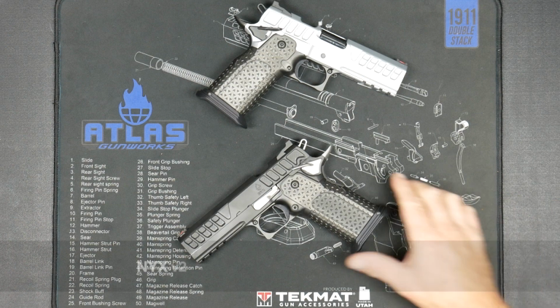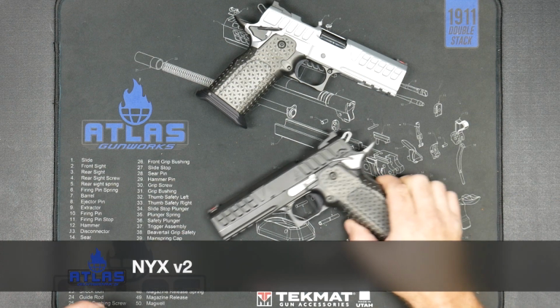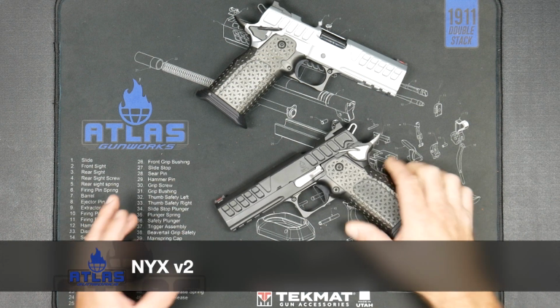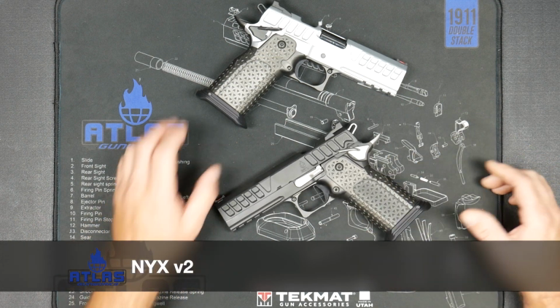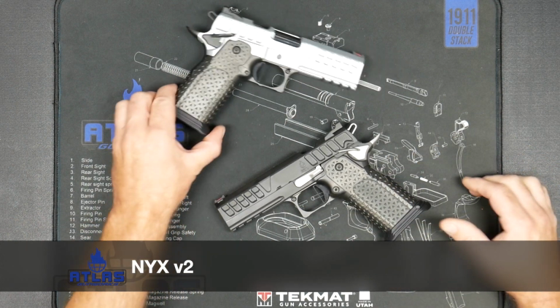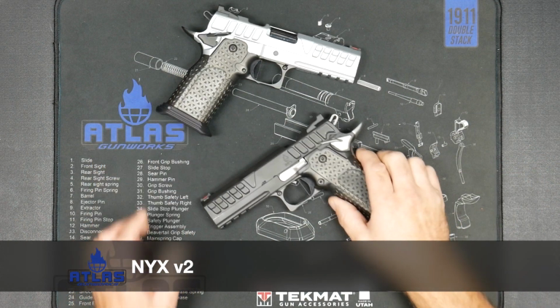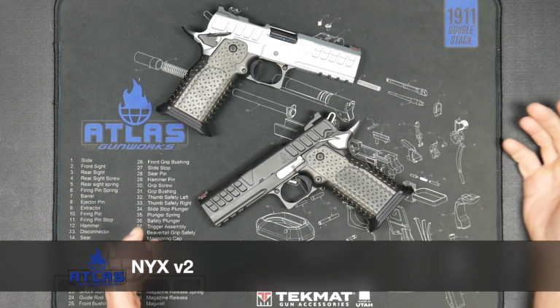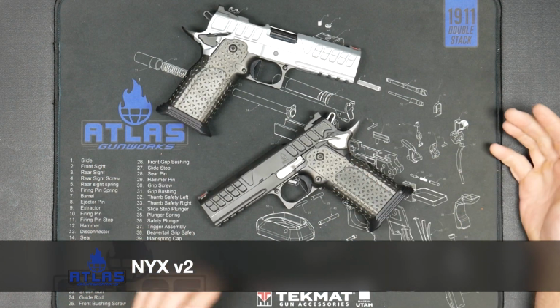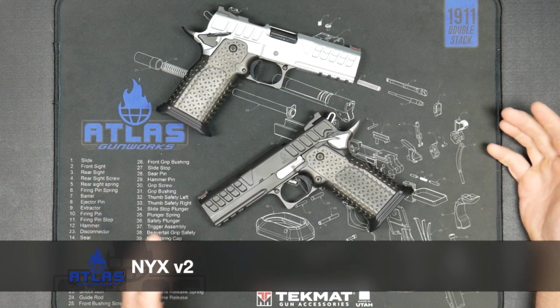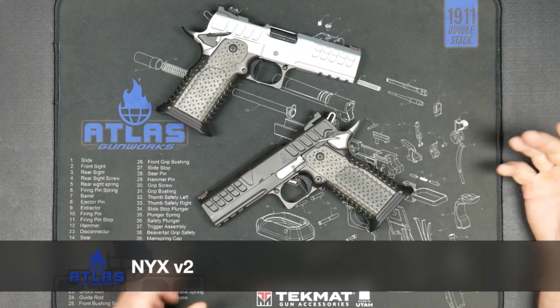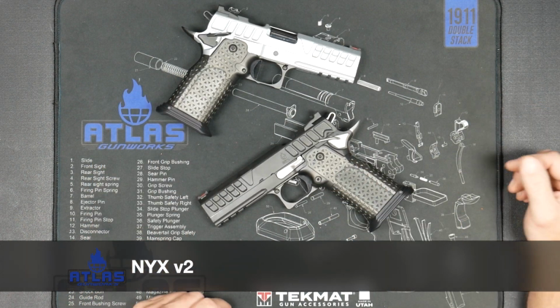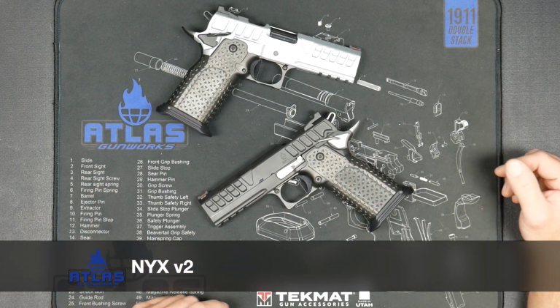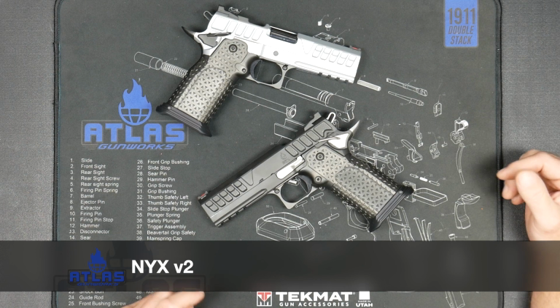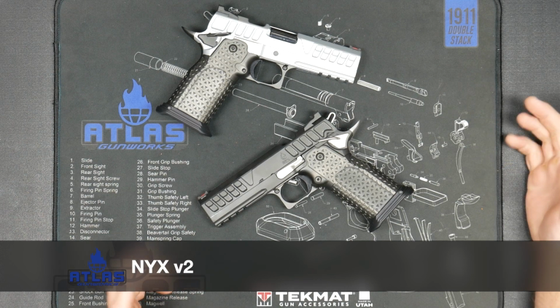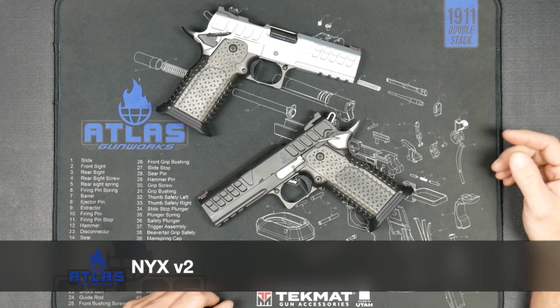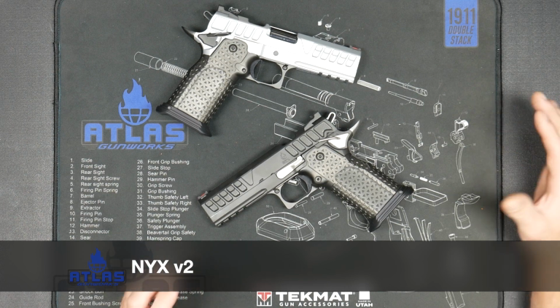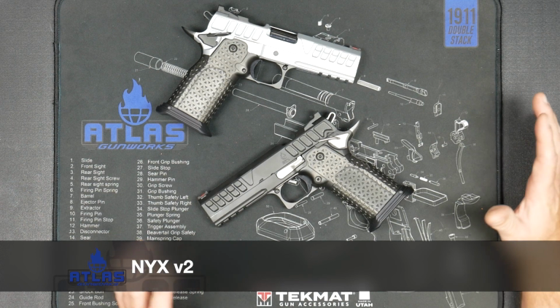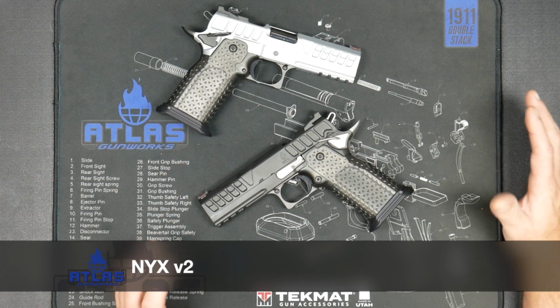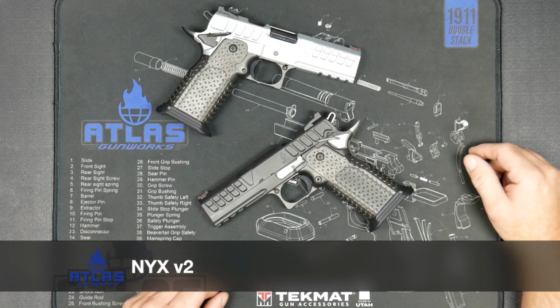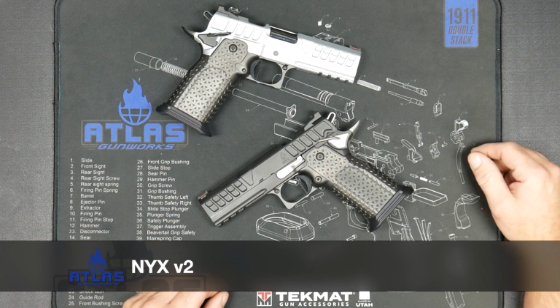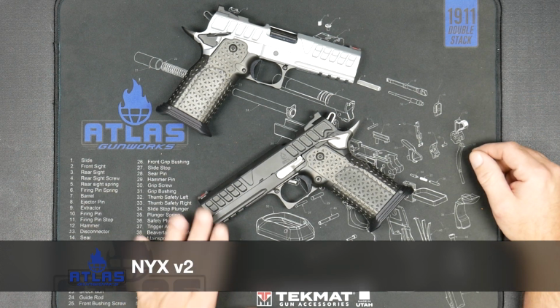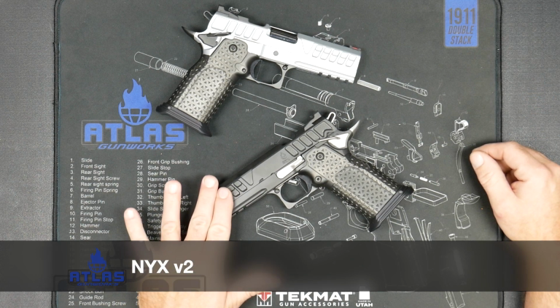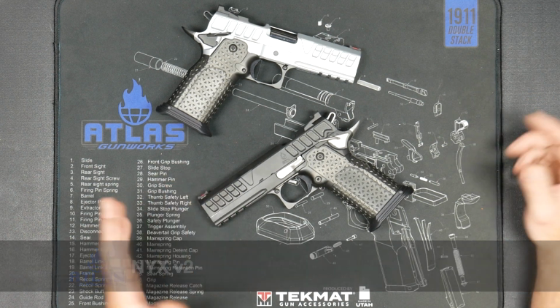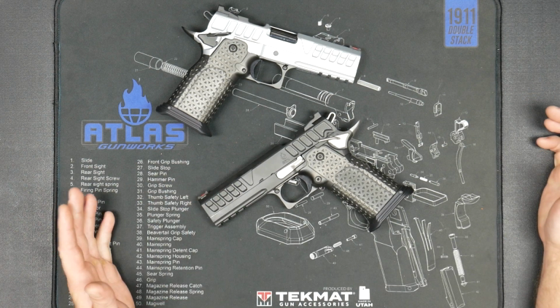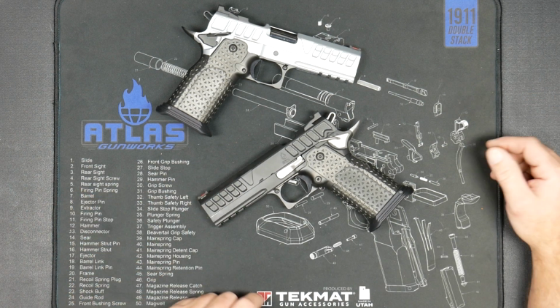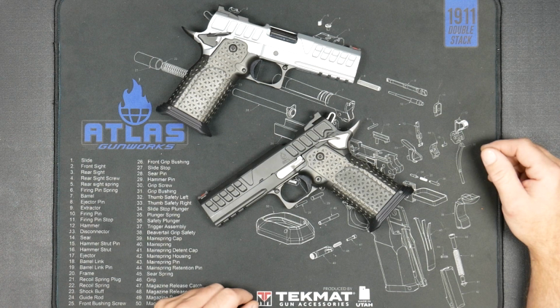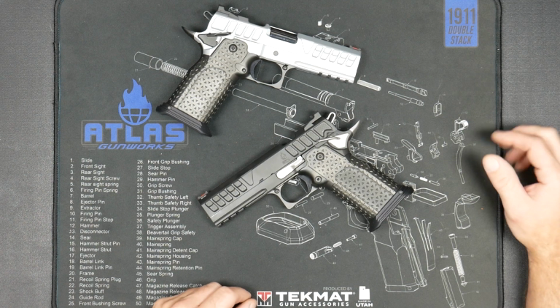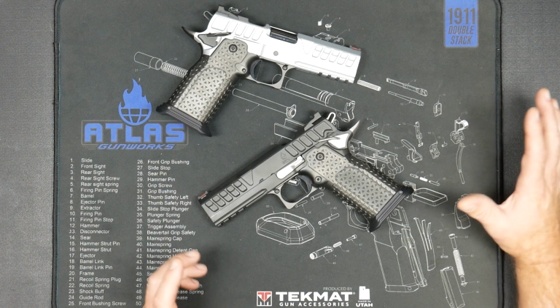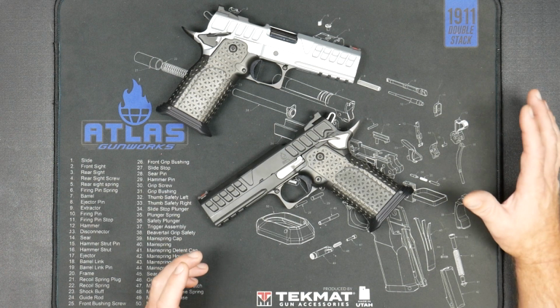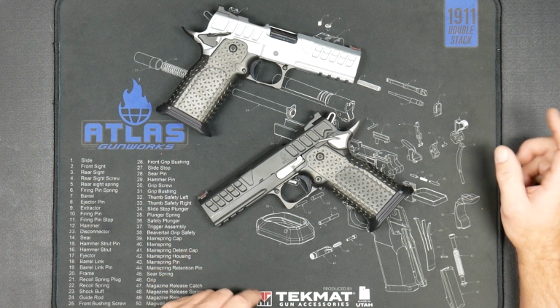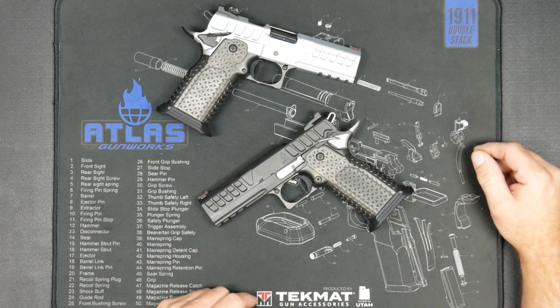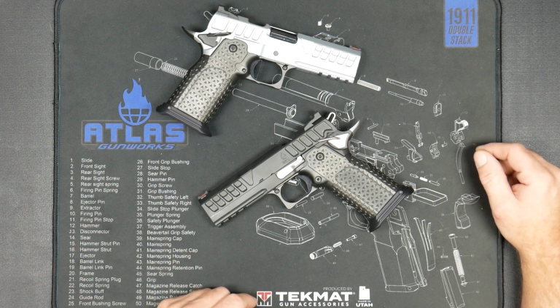Hey shooters, this is the bench video for the NYX. The NYX is our midsize Glock 19 size four and a quarter carry gun, often known in the 1911 world as a commander.